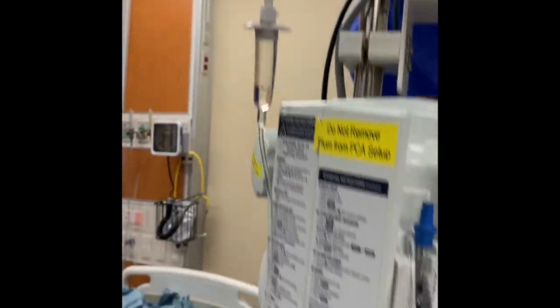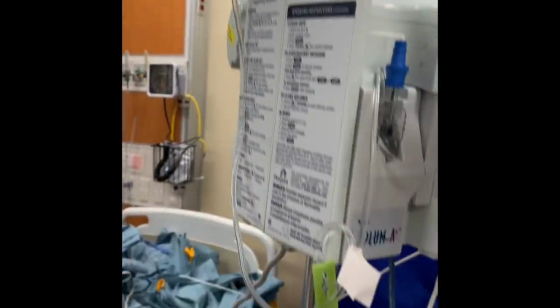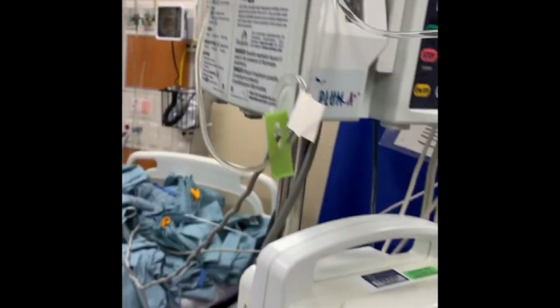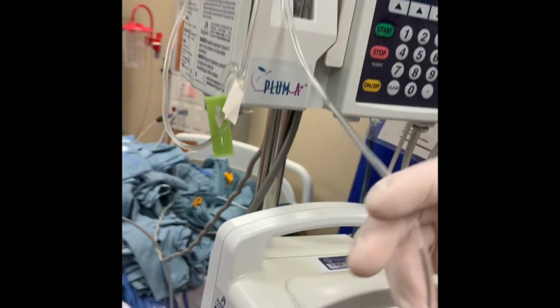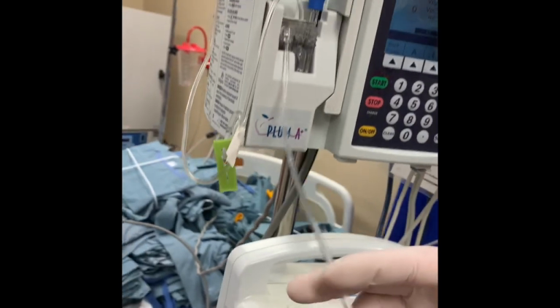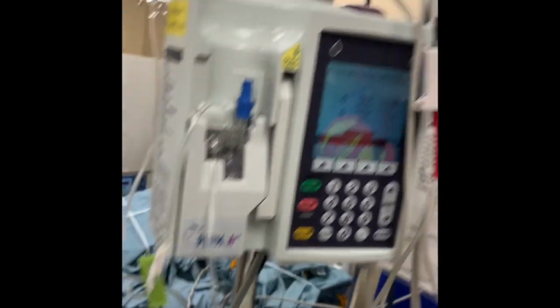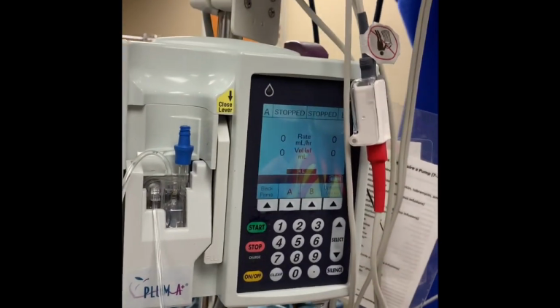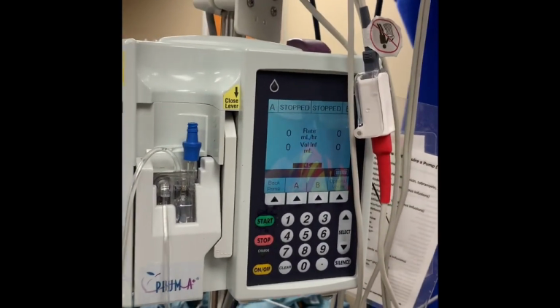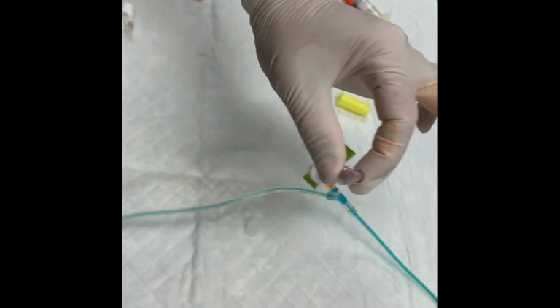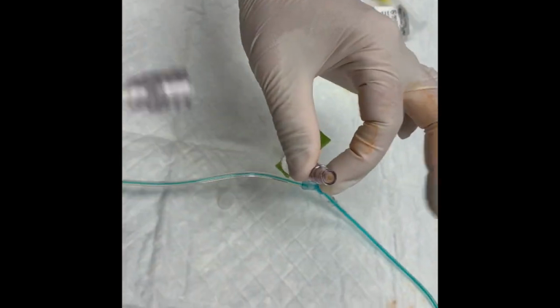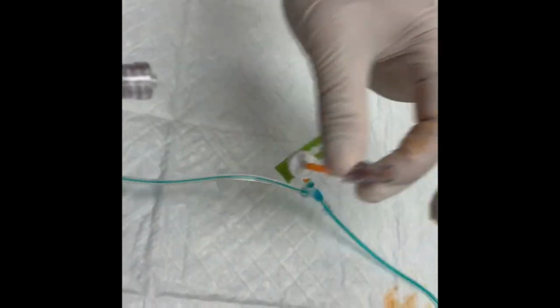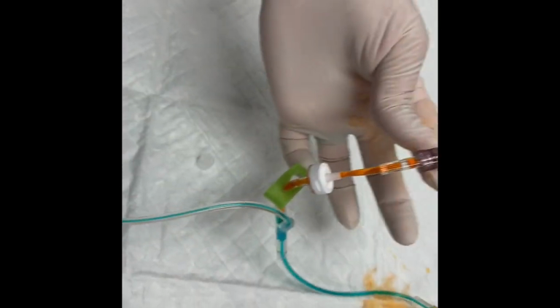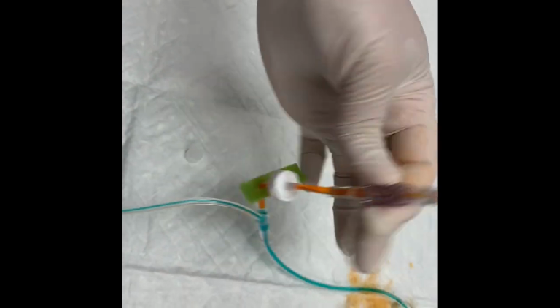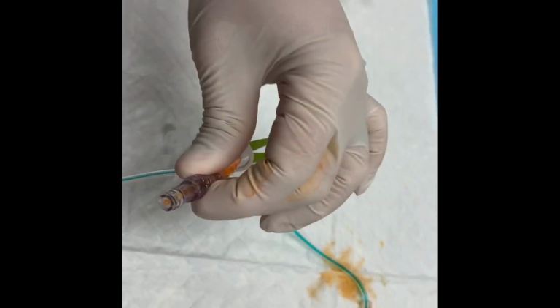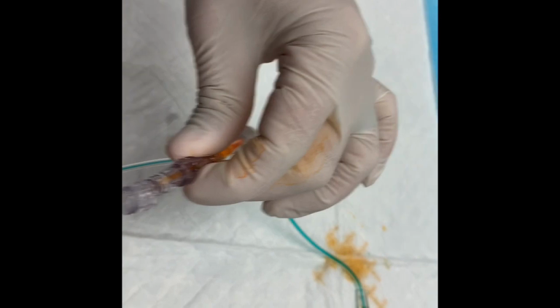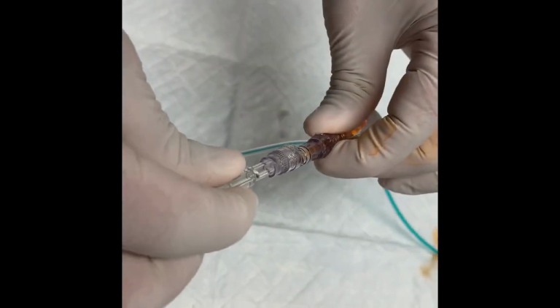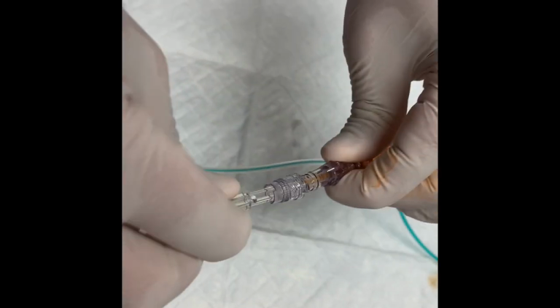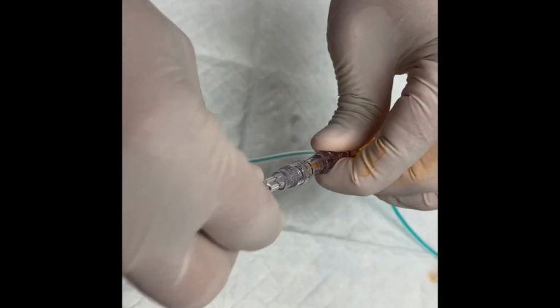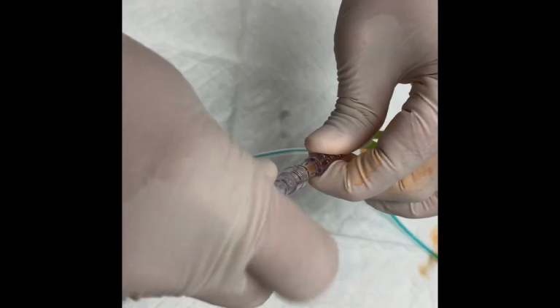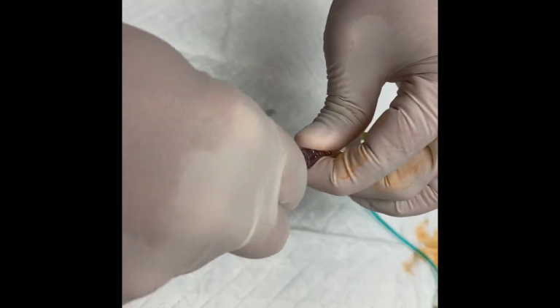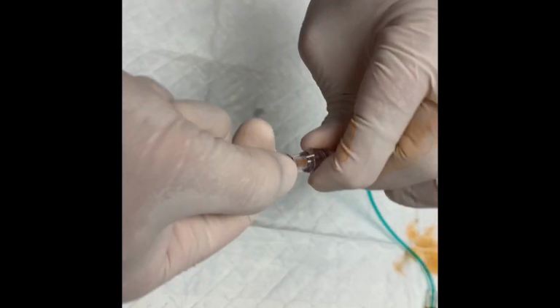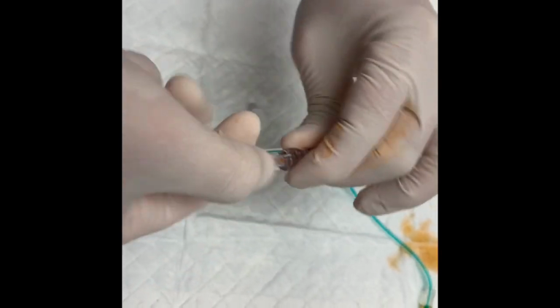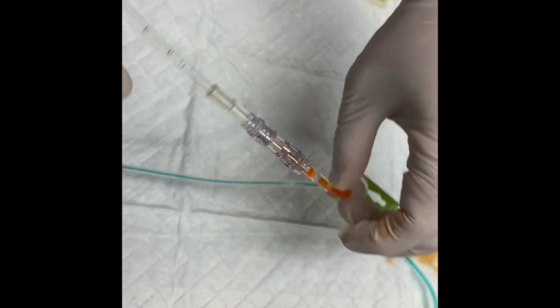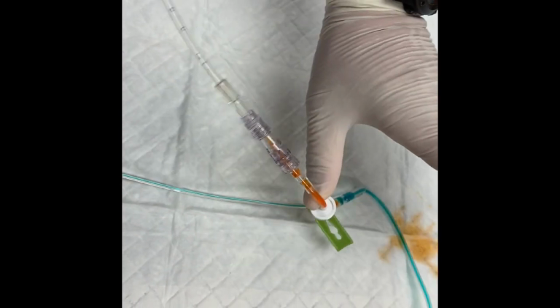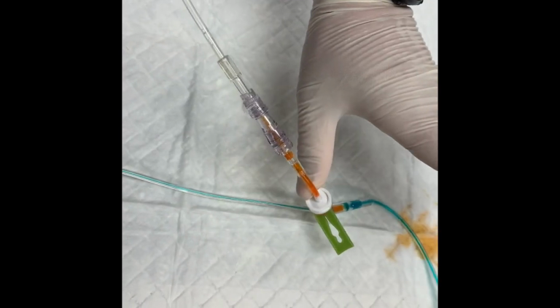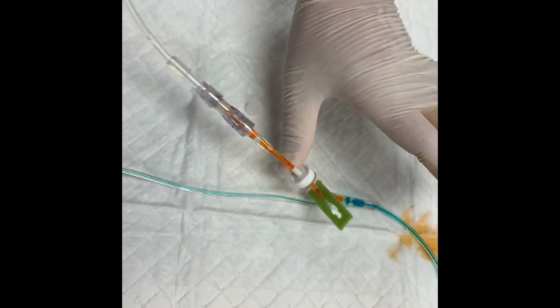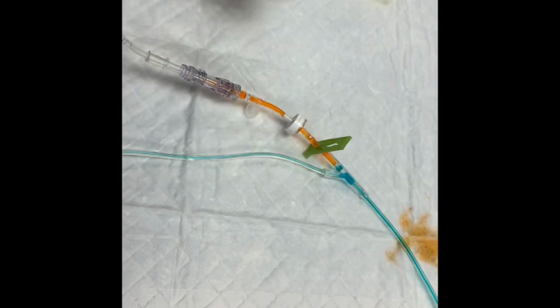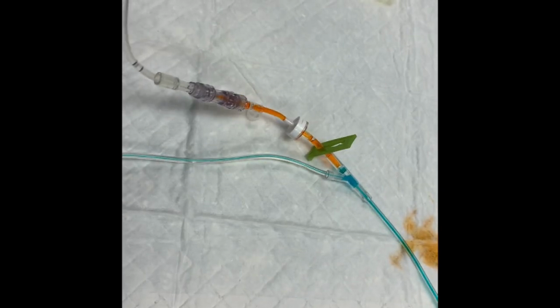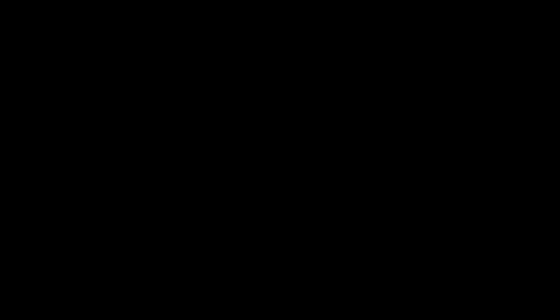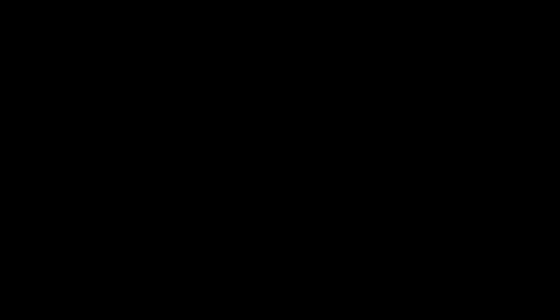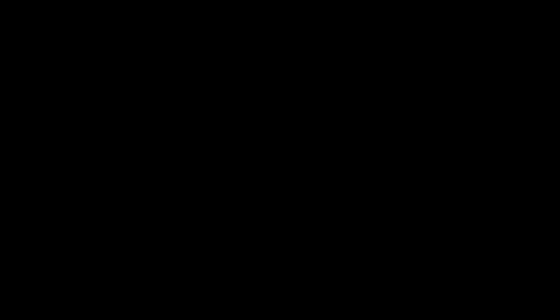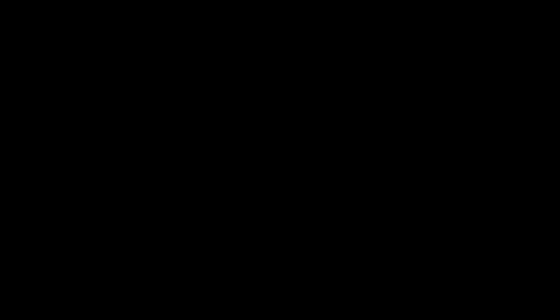If you also need to run fluids, you can run those through your Plum A pump and attach that to the port we put onto our pigtail. Because we primed it previously, there's no air in that line and we're ready to go. Fluids can run concurrently with your PCA pump.